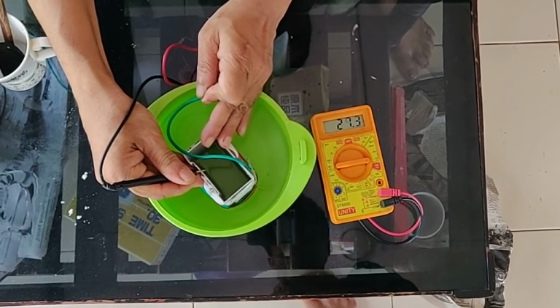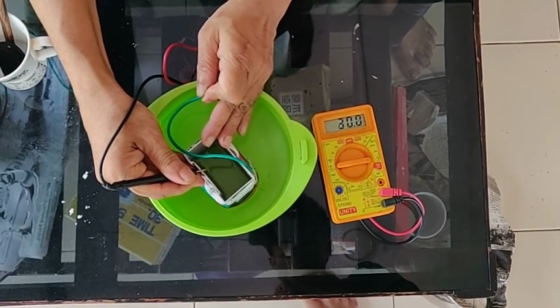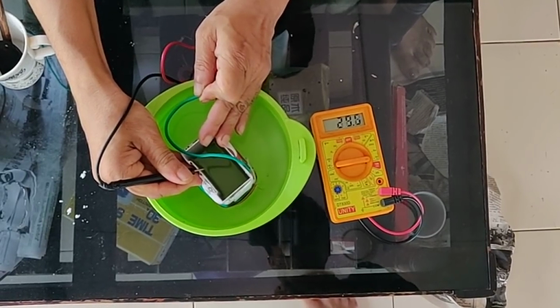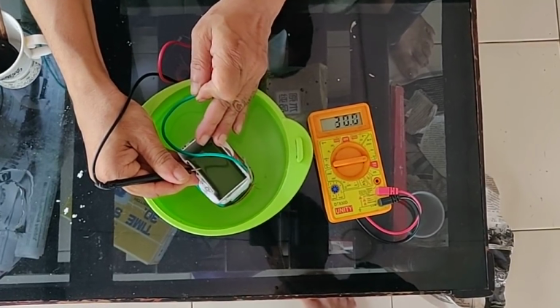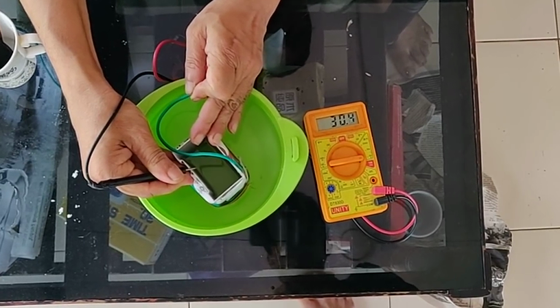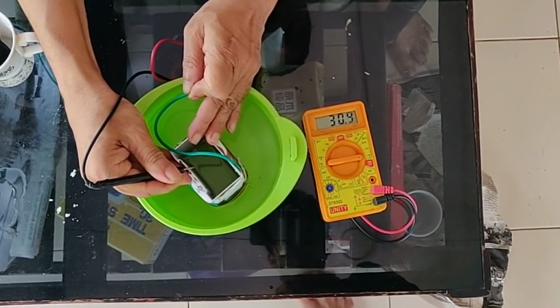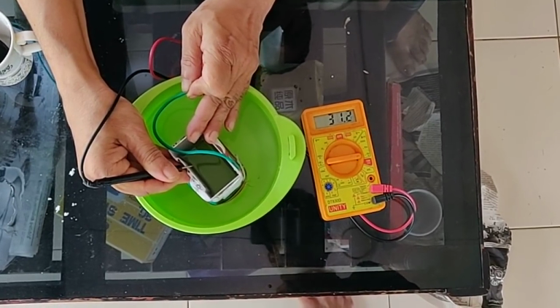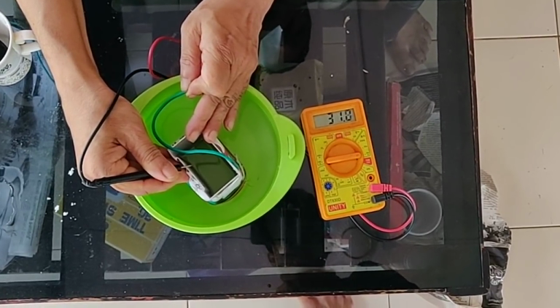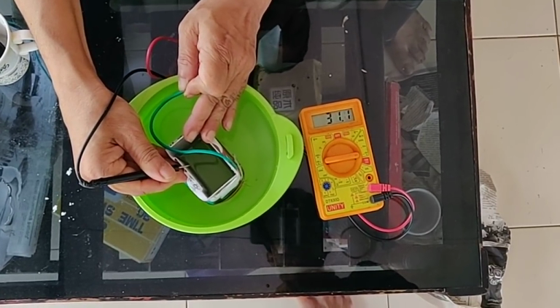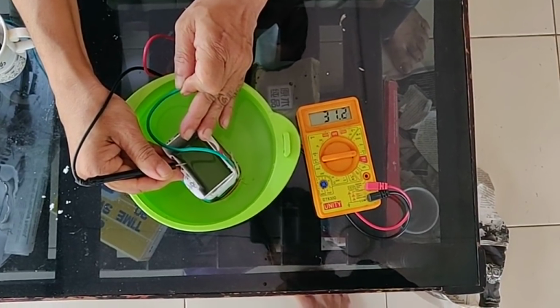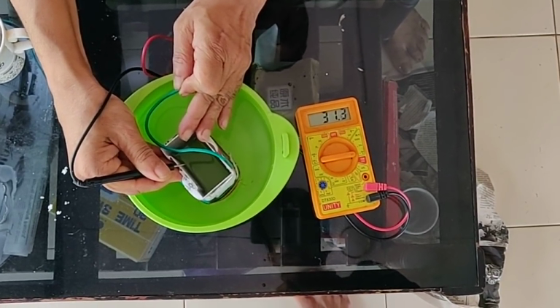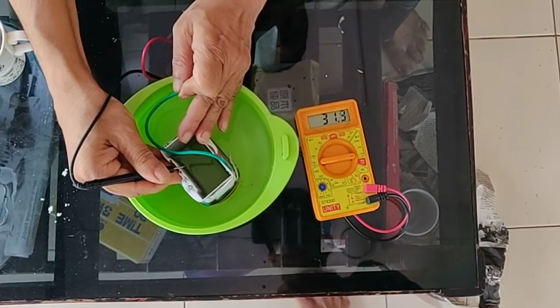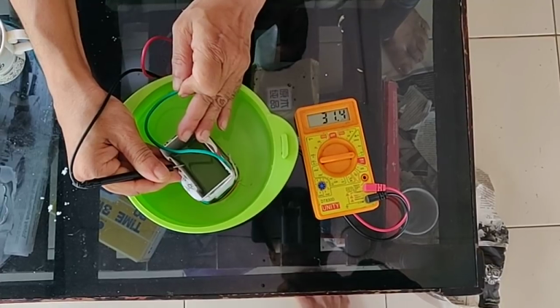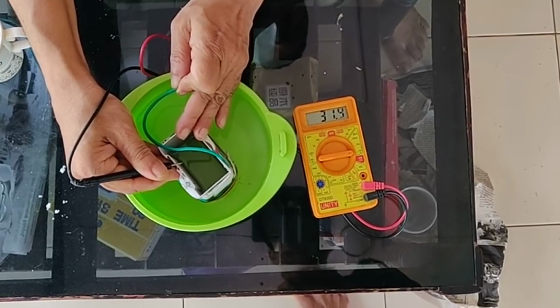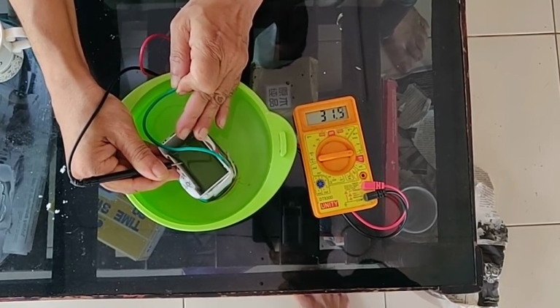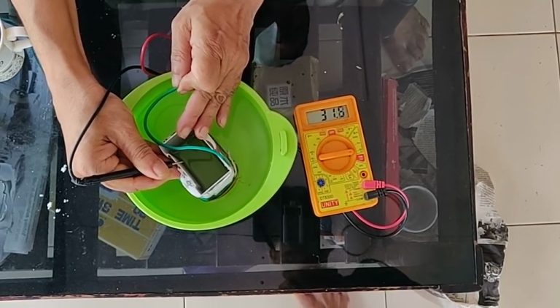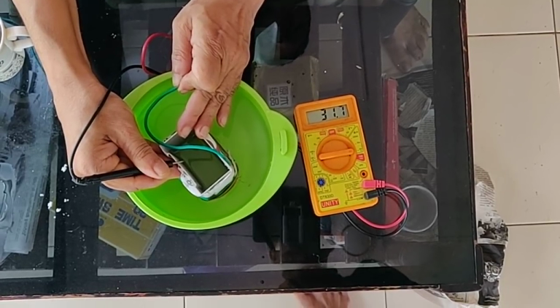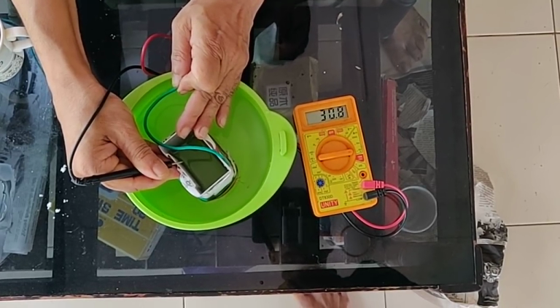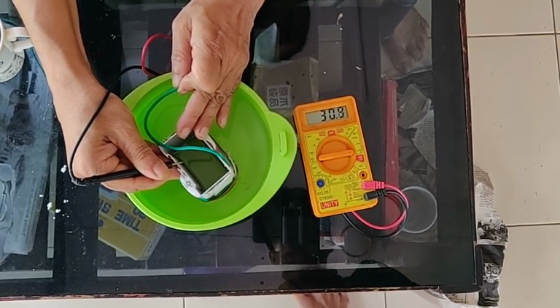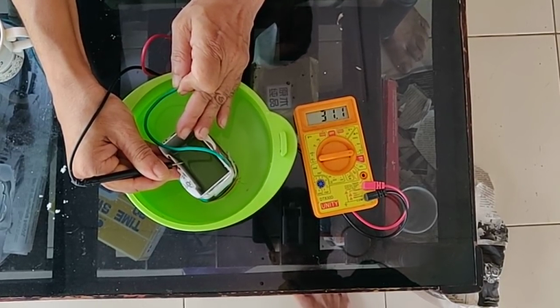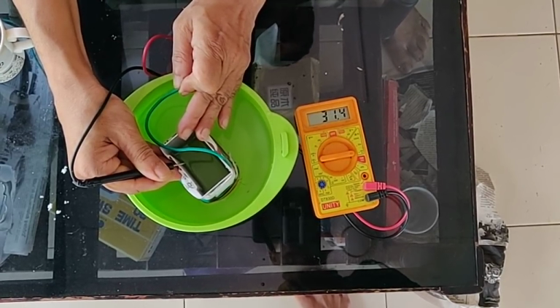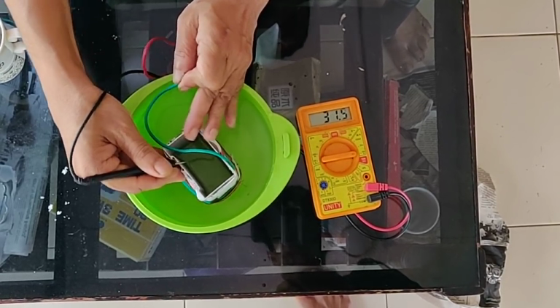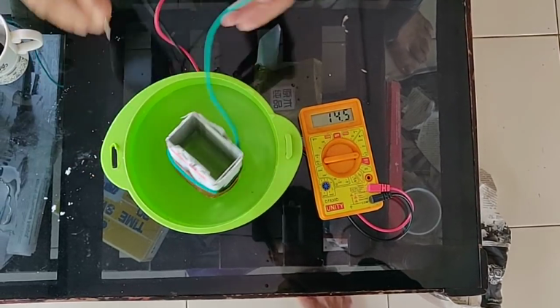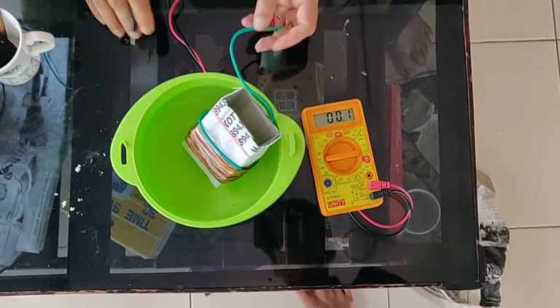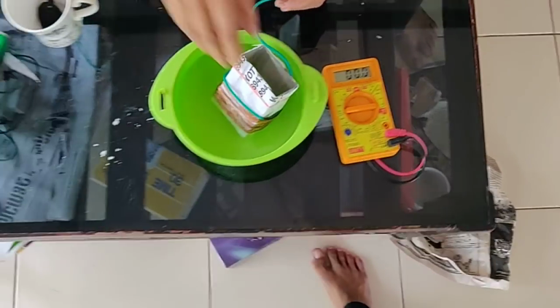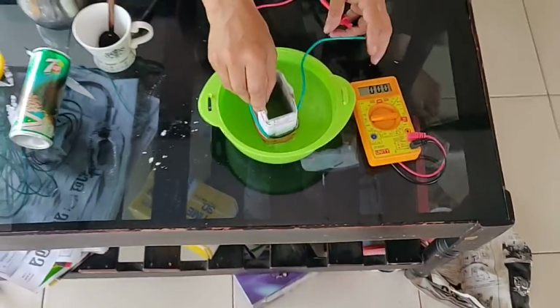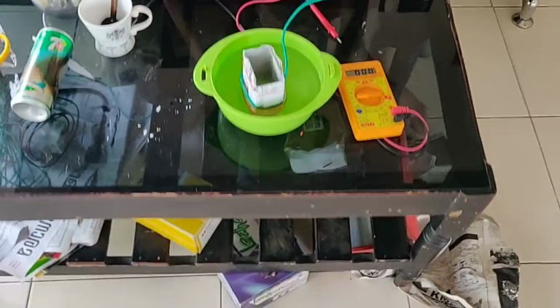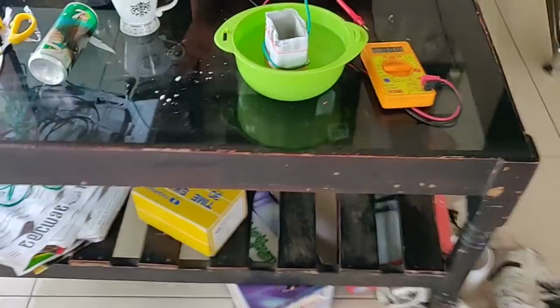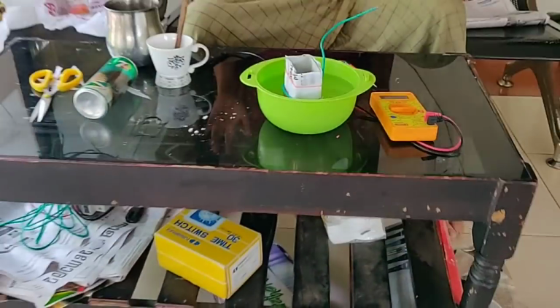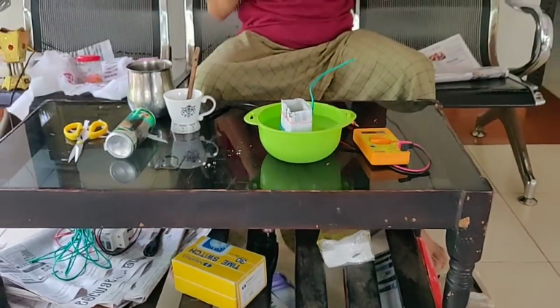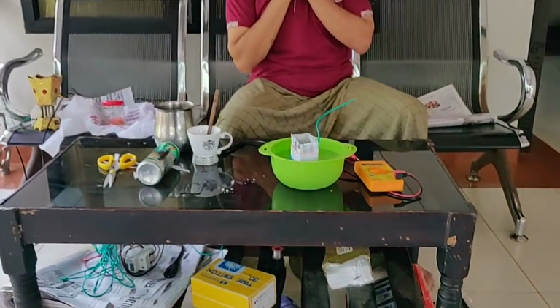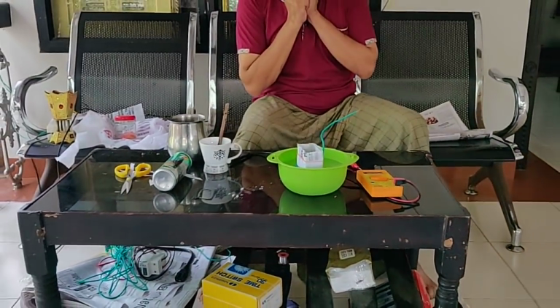15 mL, 30 mL. This is a very good result.